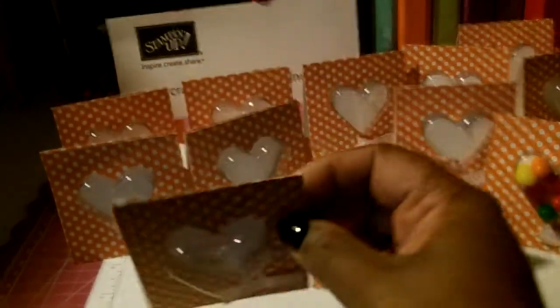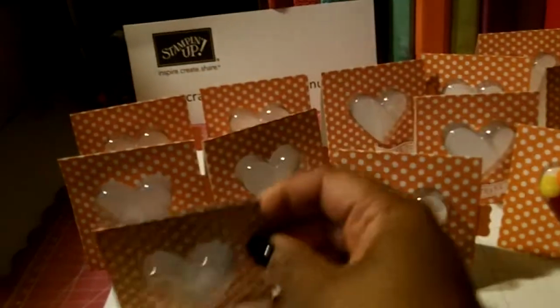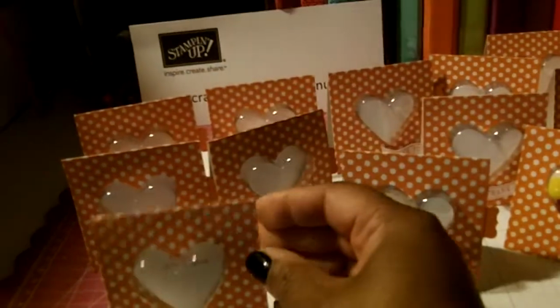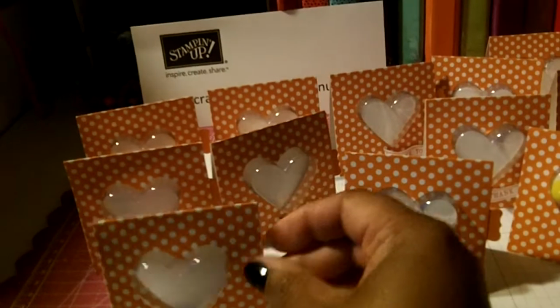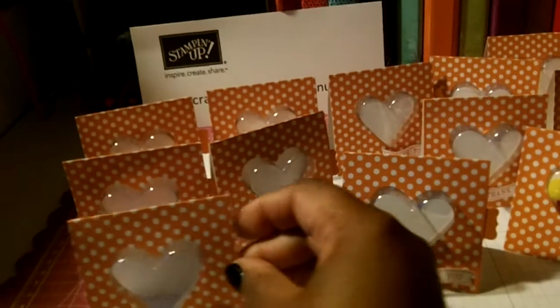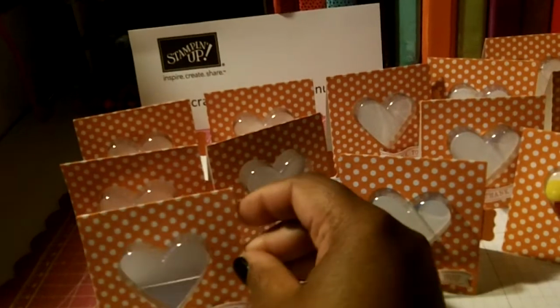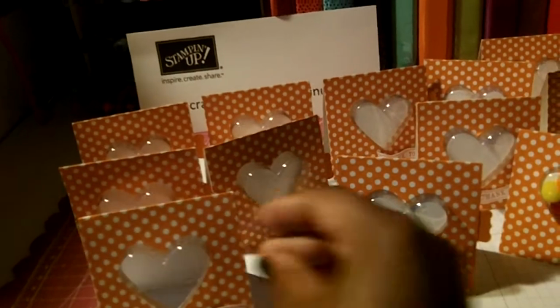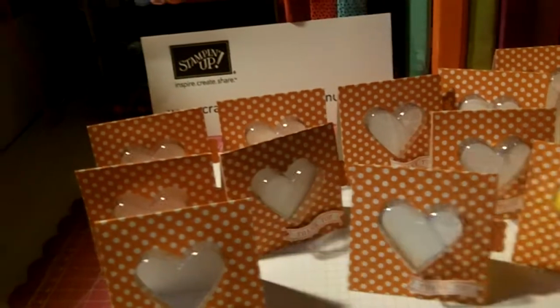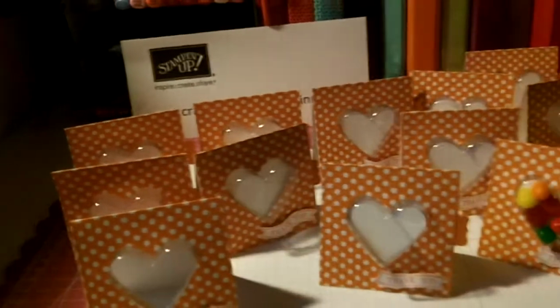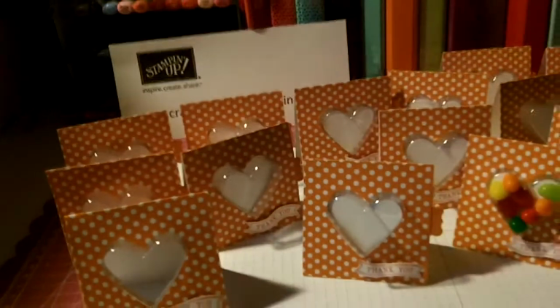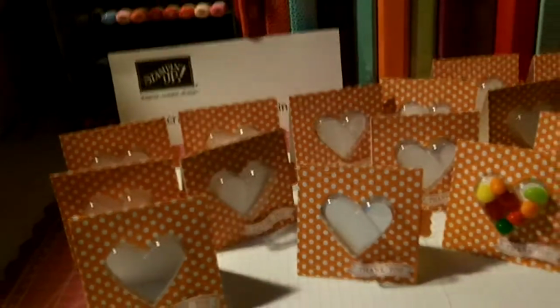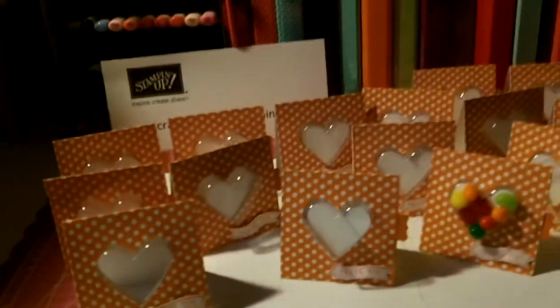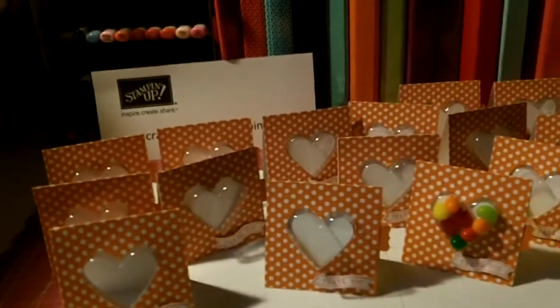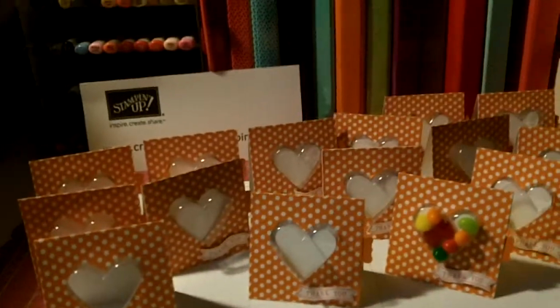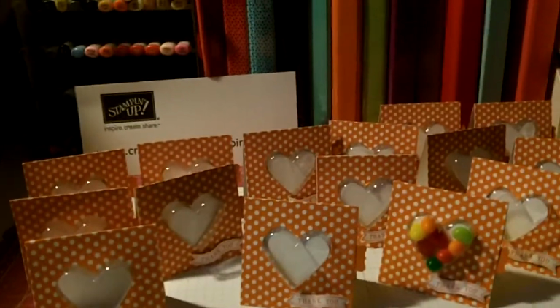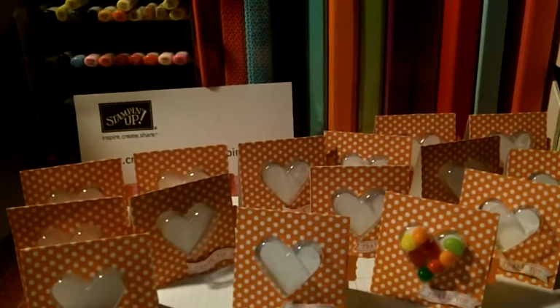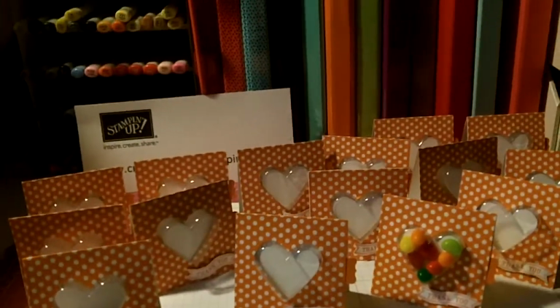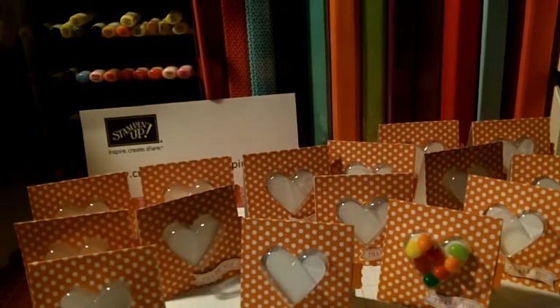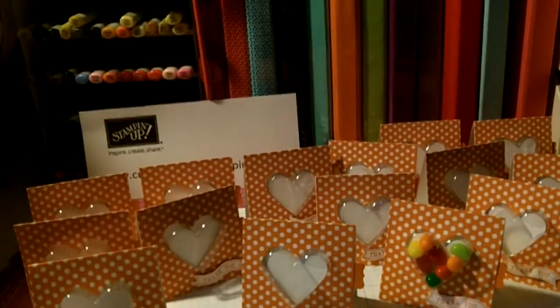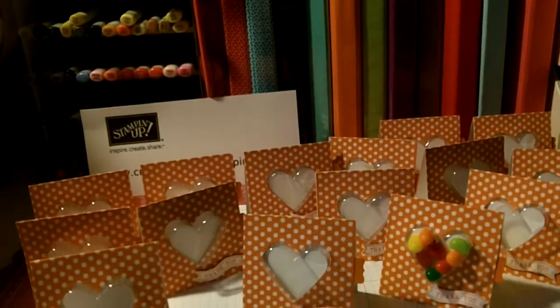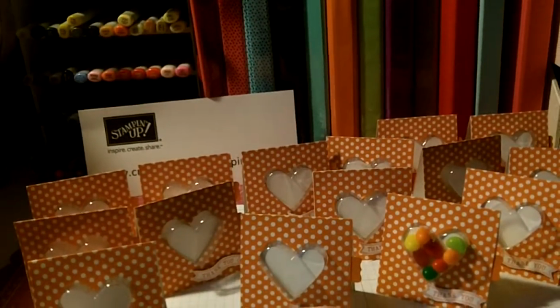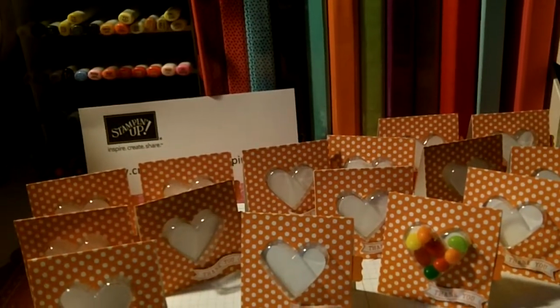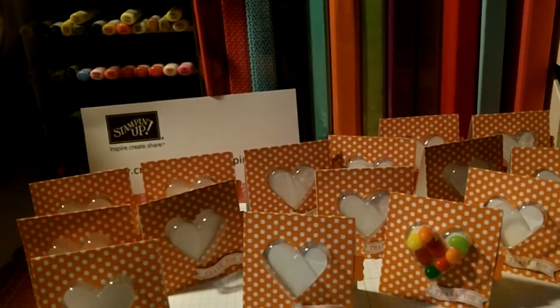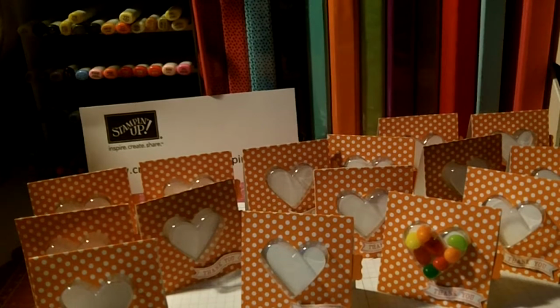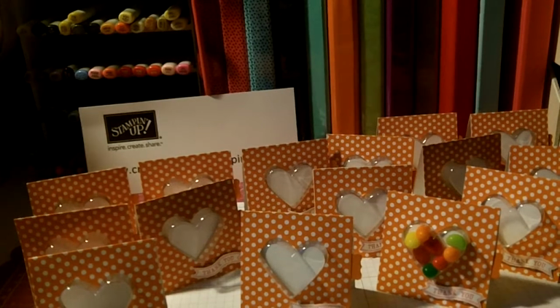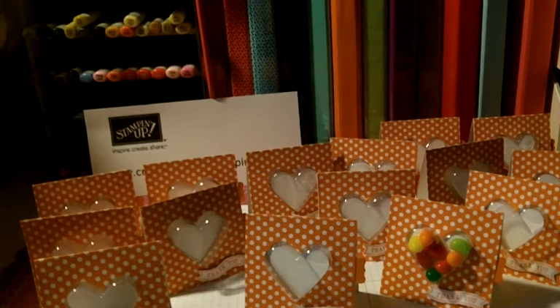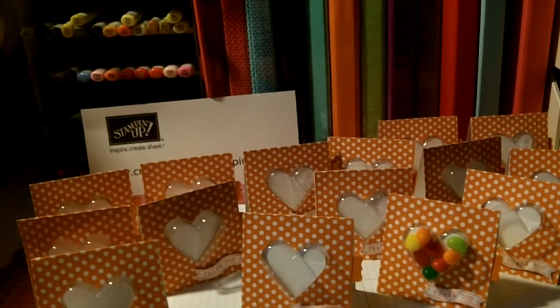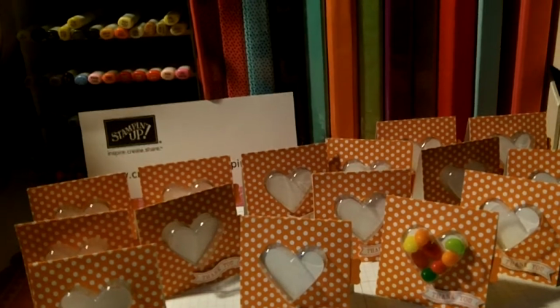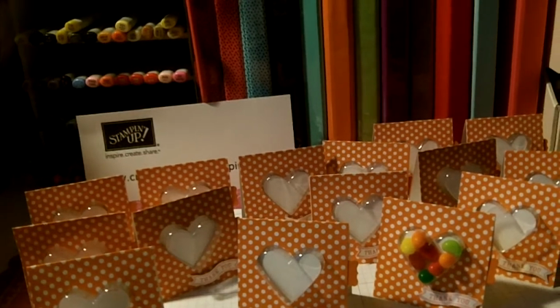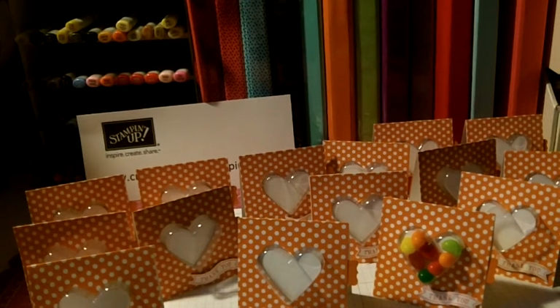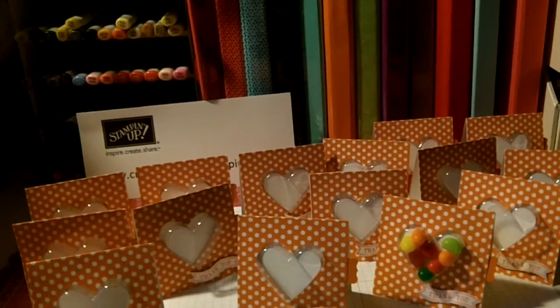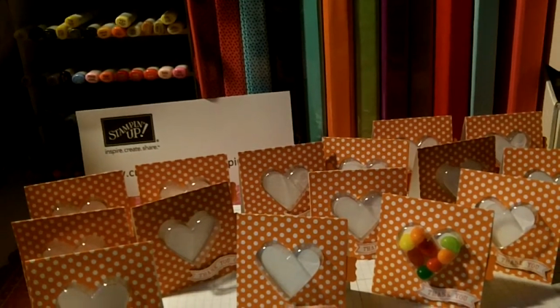So if you want to see how I make this, come over to CraftingWithLove1 and I'll see you there.